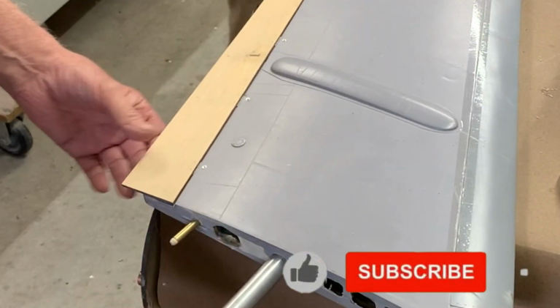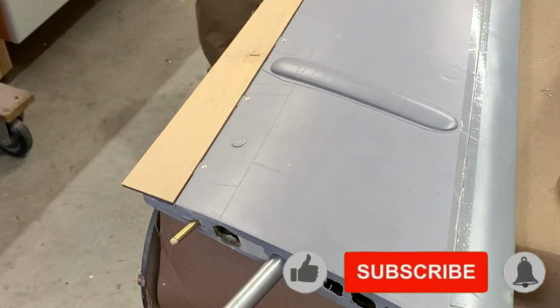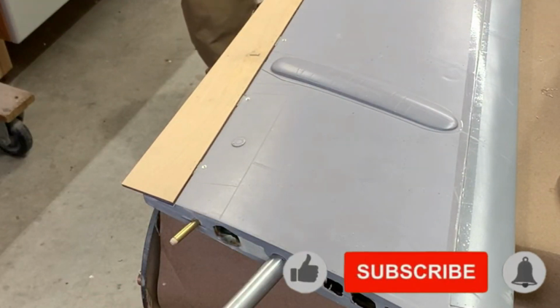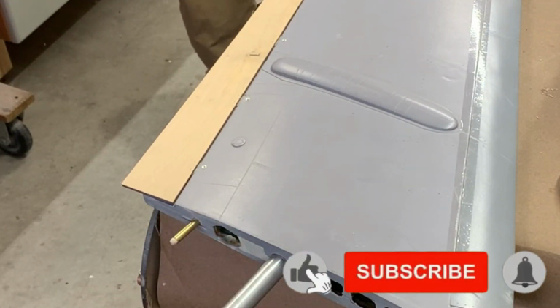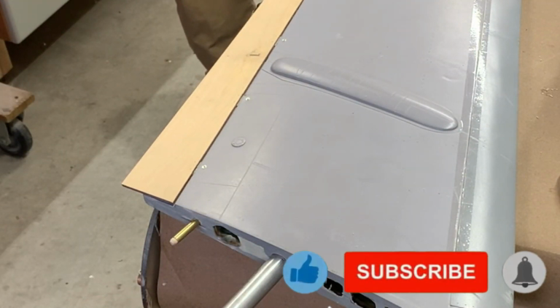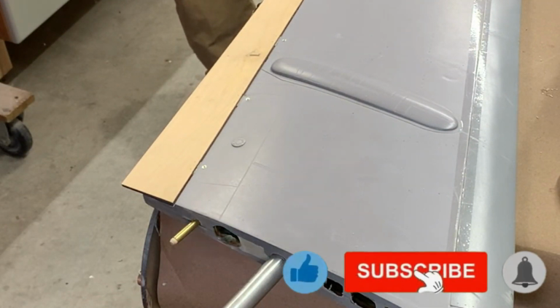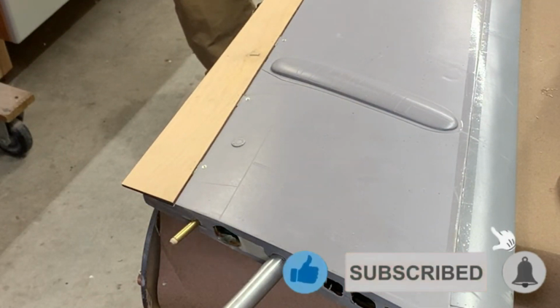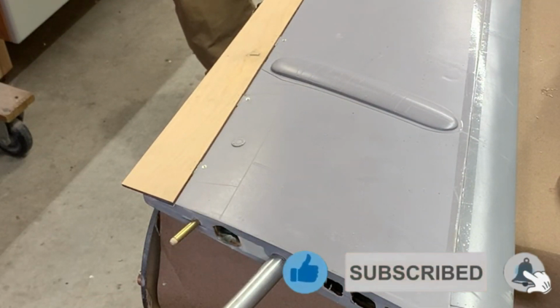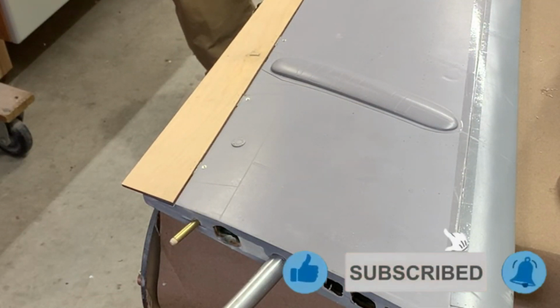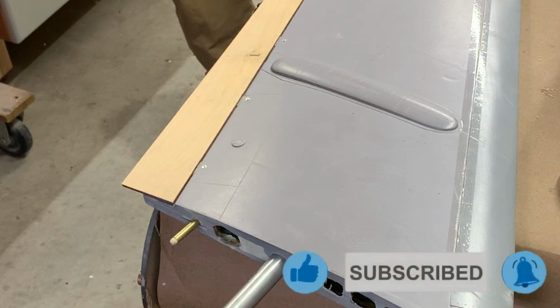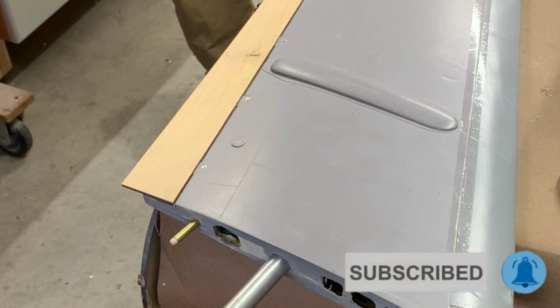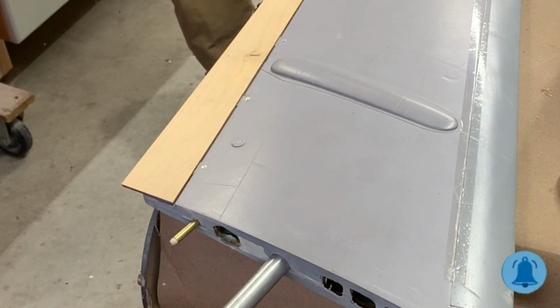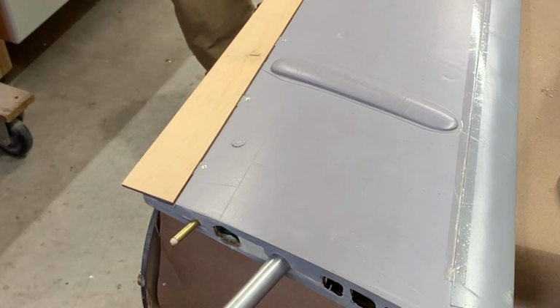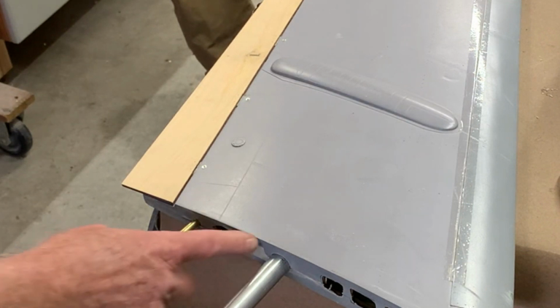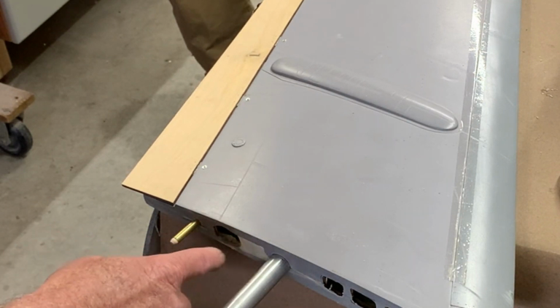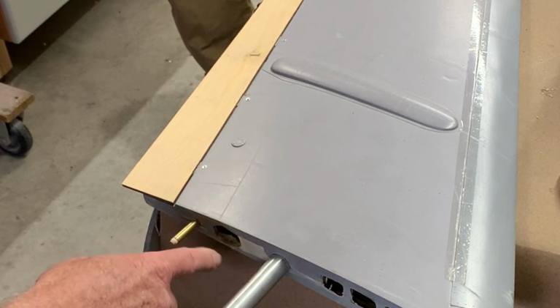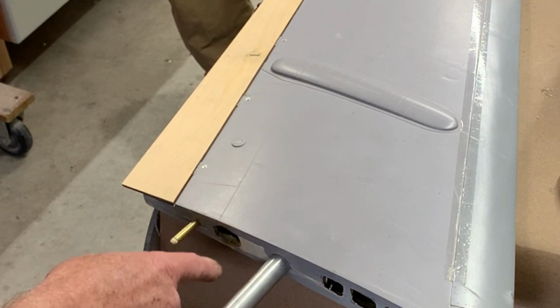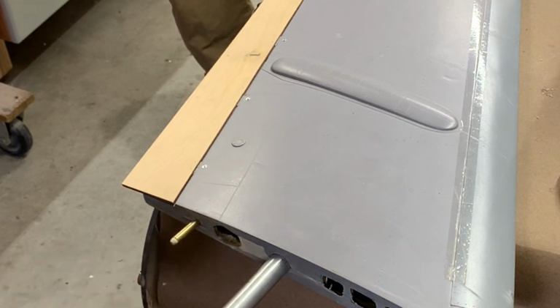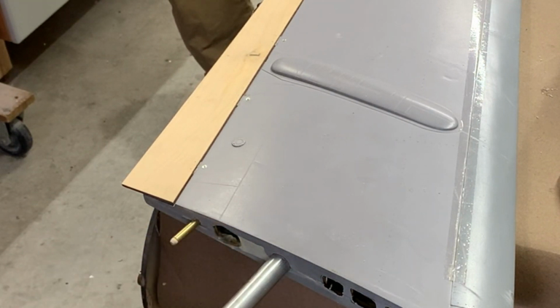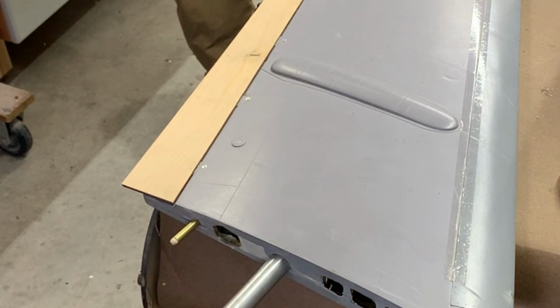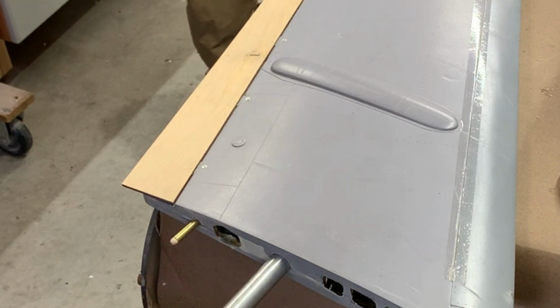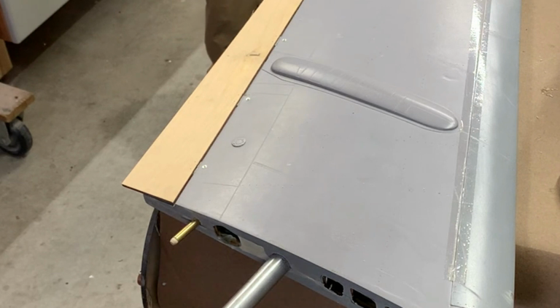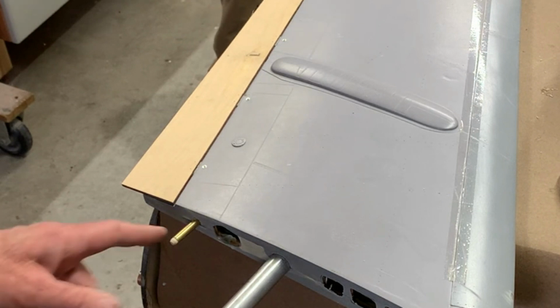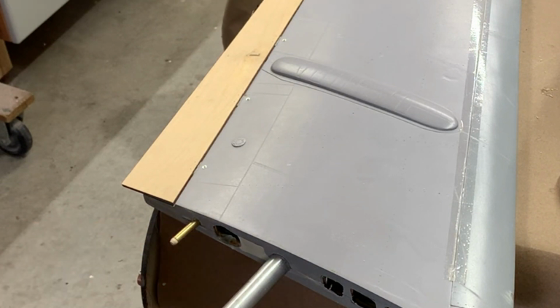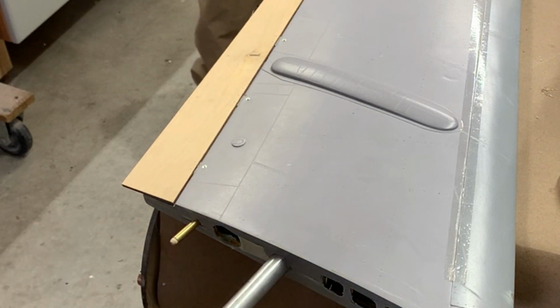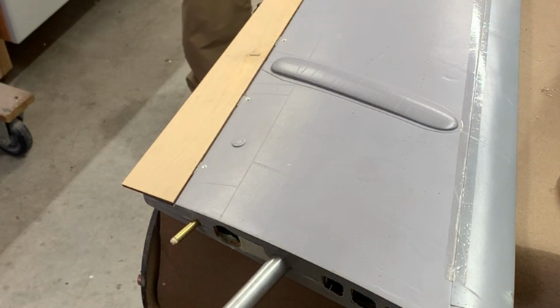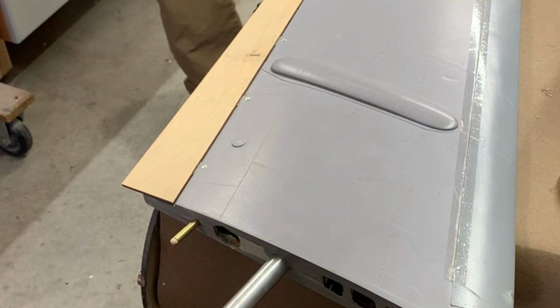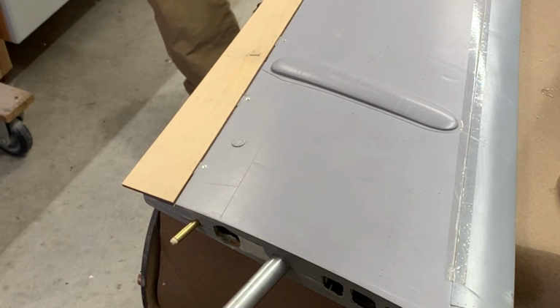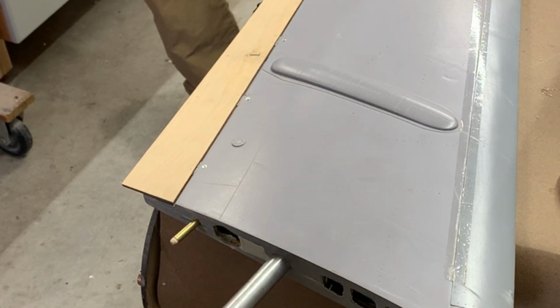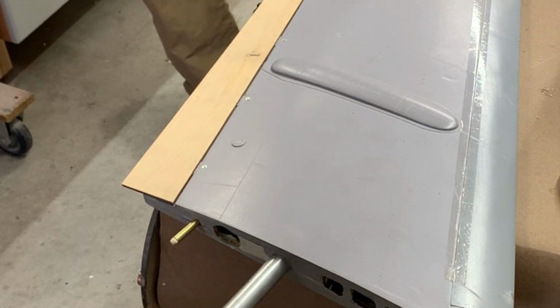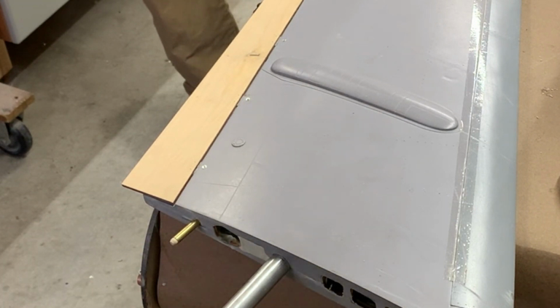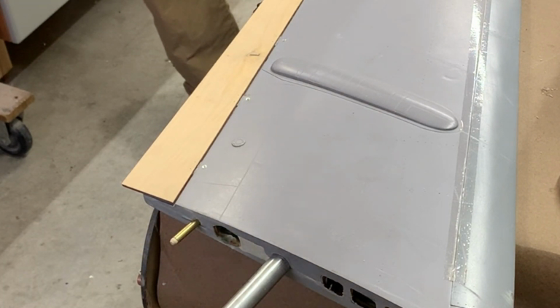I'm so glad I put that tape across the servo wires because I've got epoxy all in there. All right, that should be good.